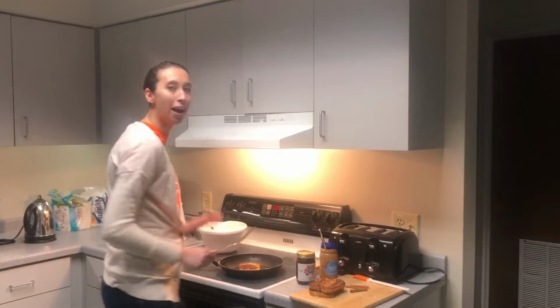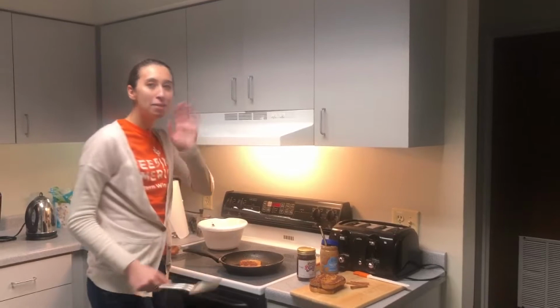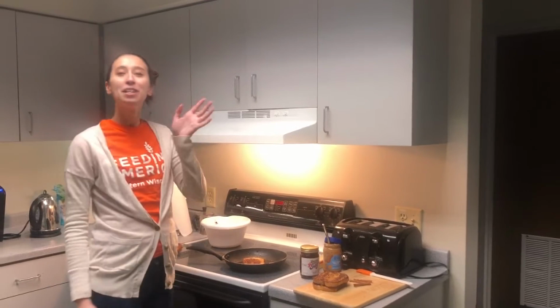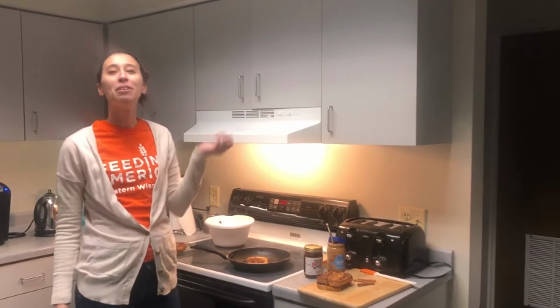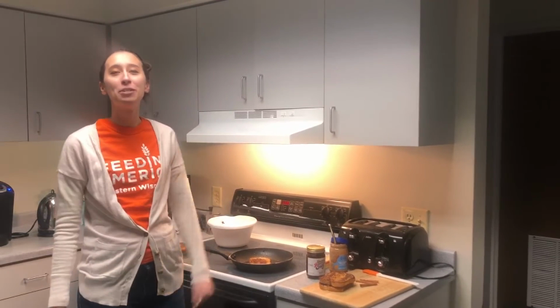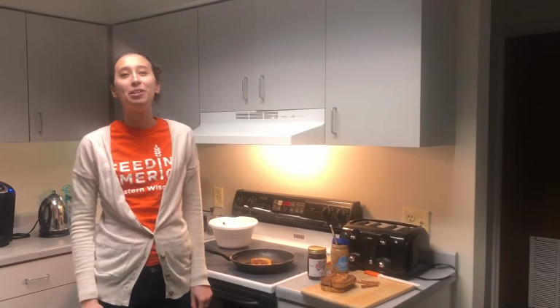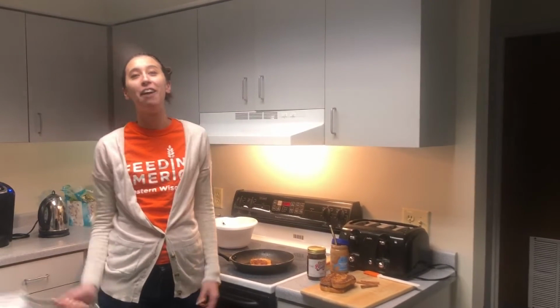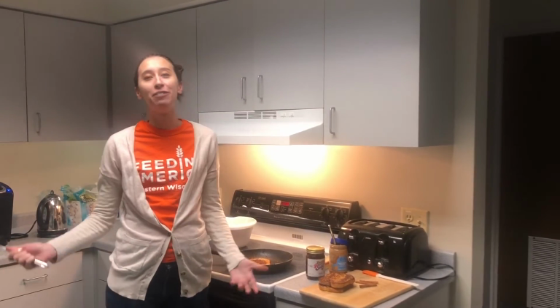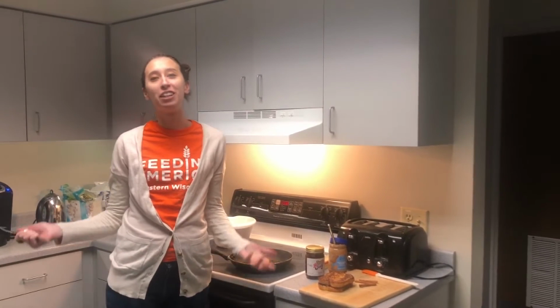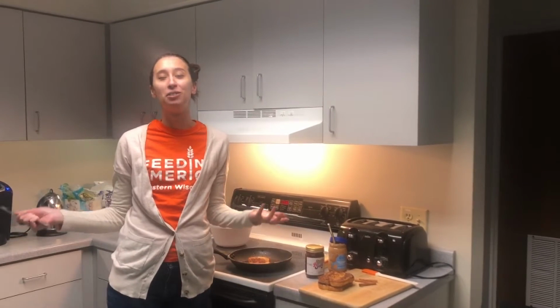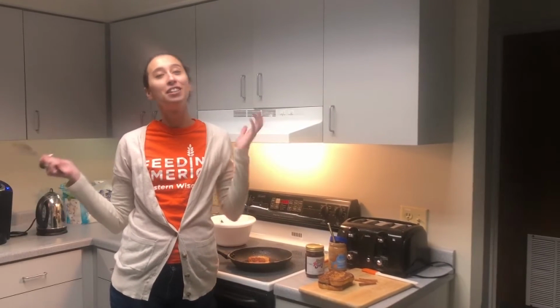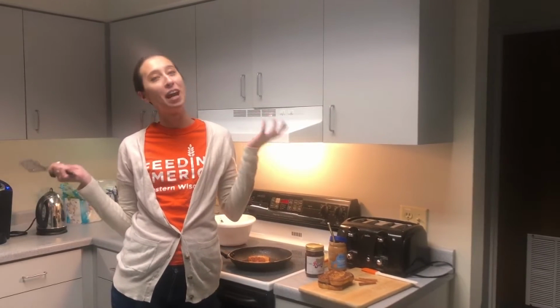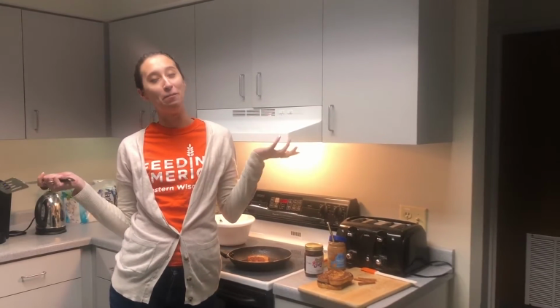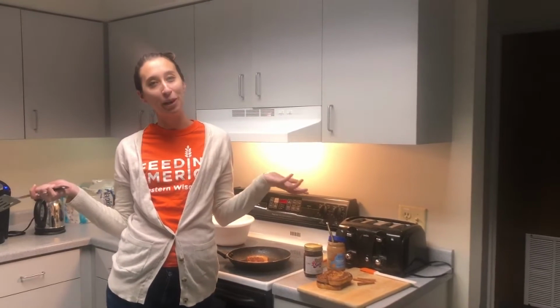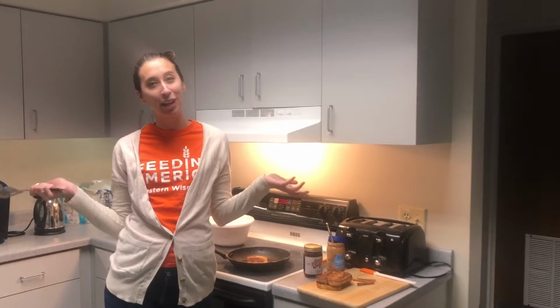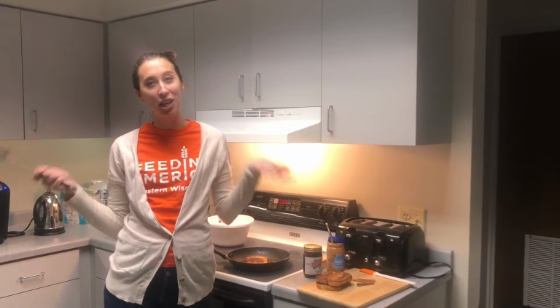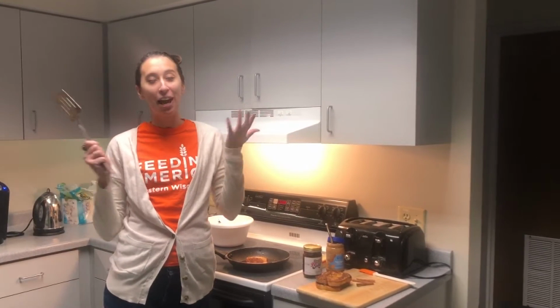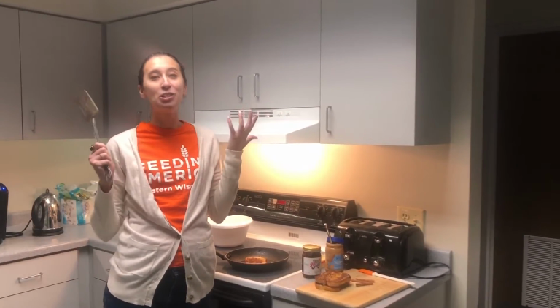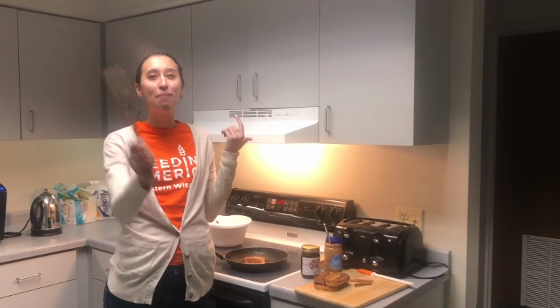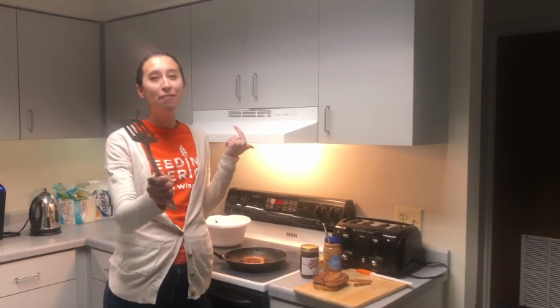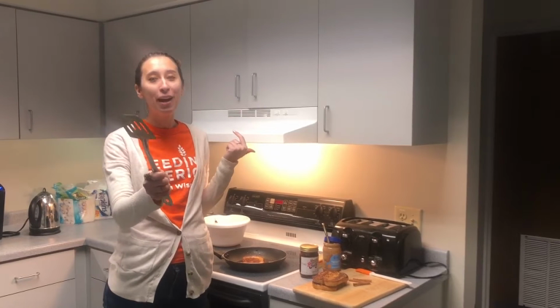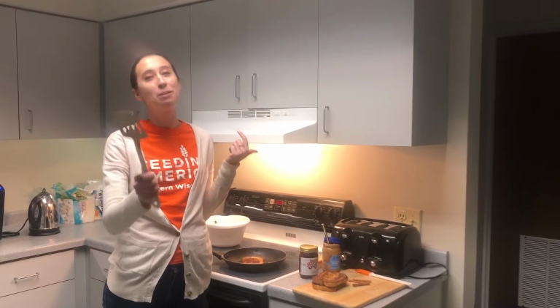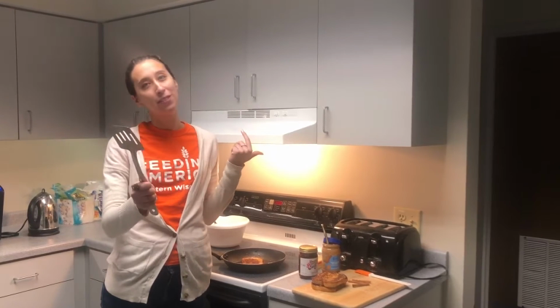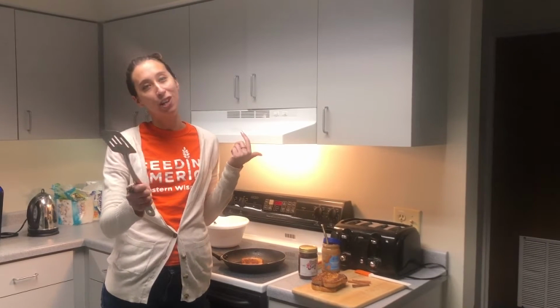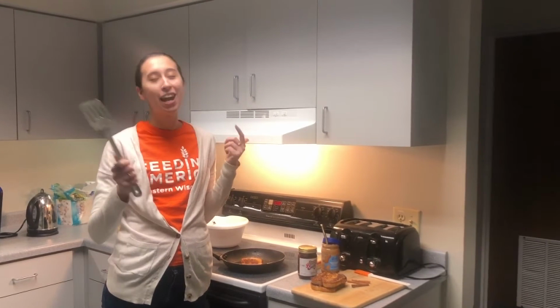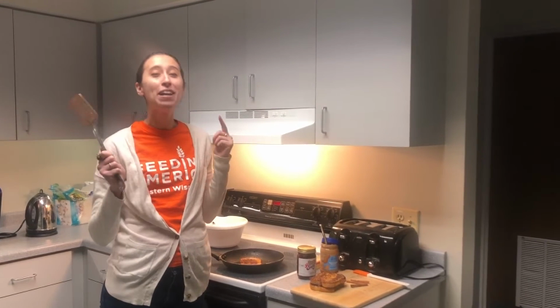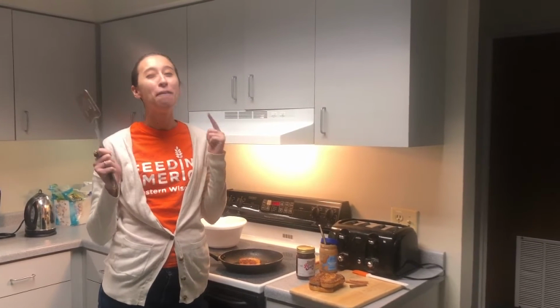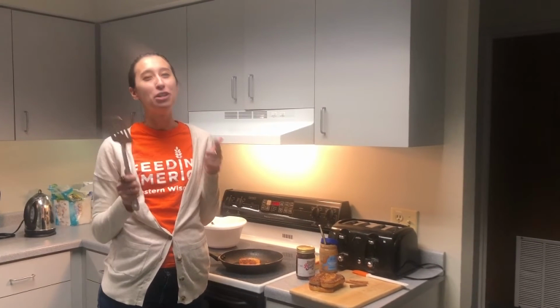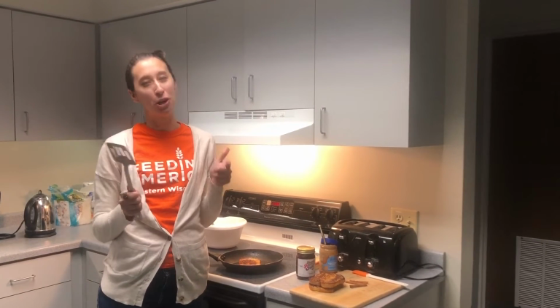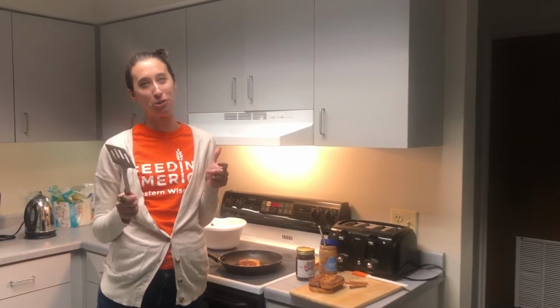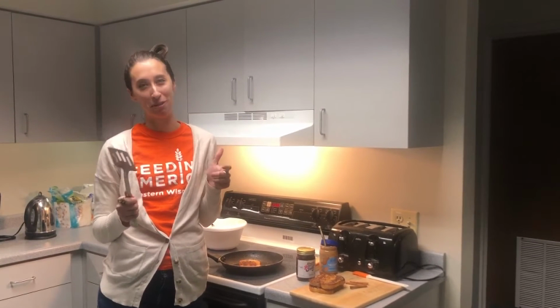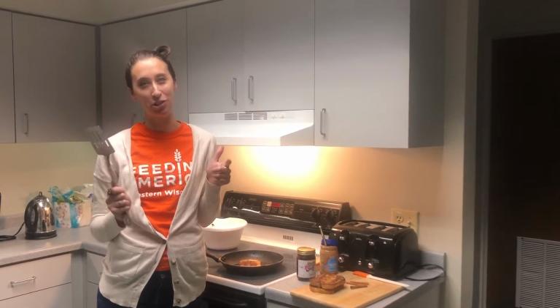Hi, I'm Jess. I'm the Events Manager at Feeding America Eastern Wisconsin at the Milwaukee Branch. And I'm going to show you my favorite way to PB&J. That's with a French Toast PB&J.